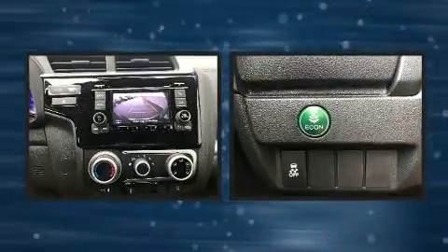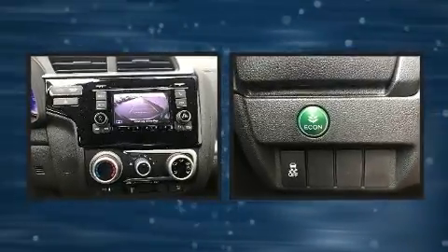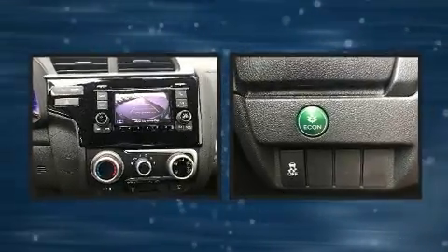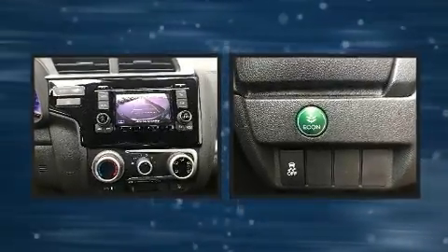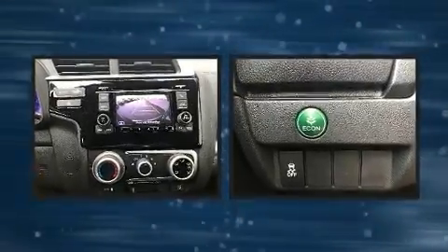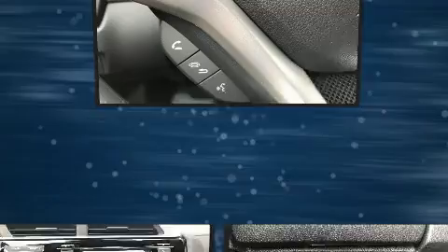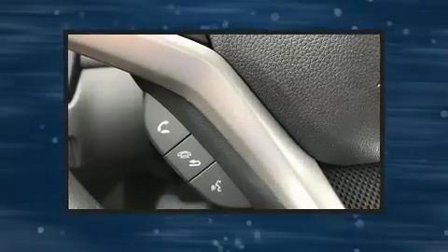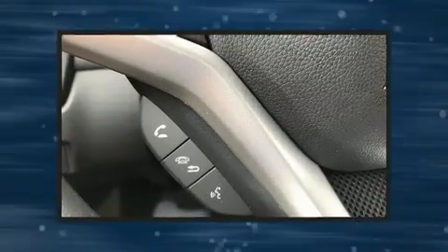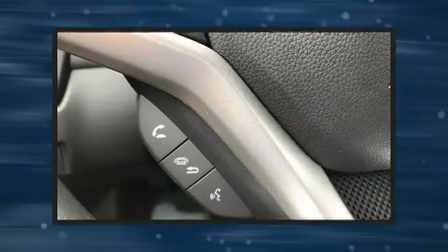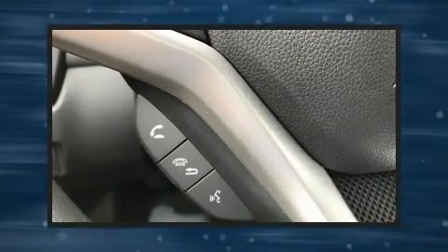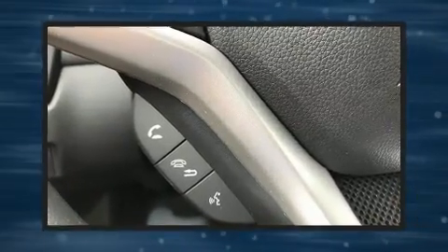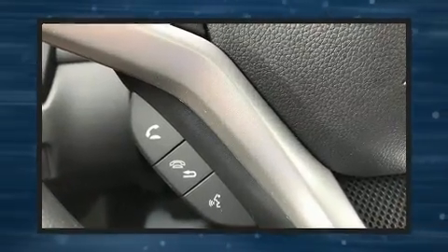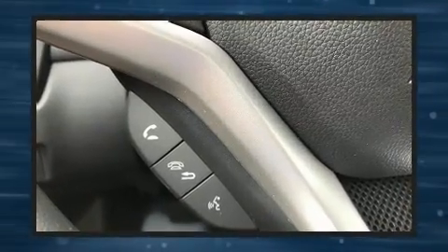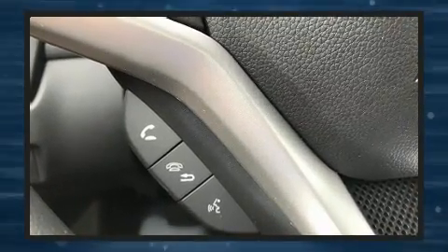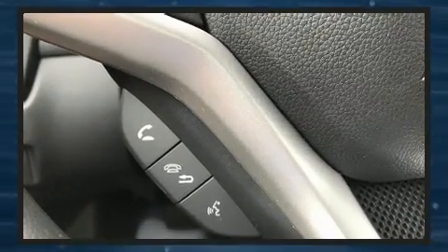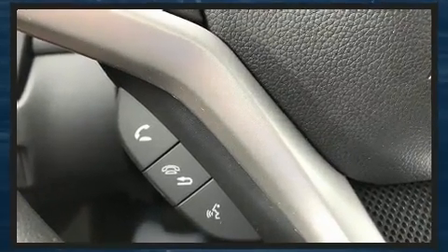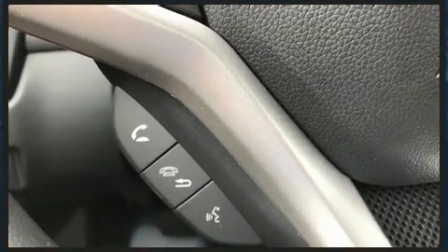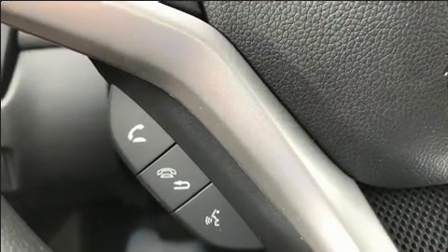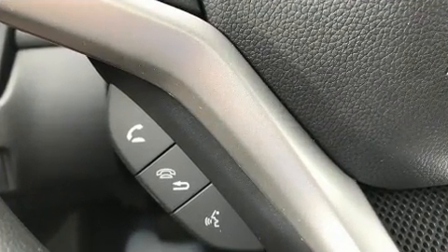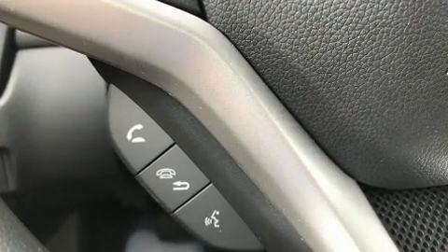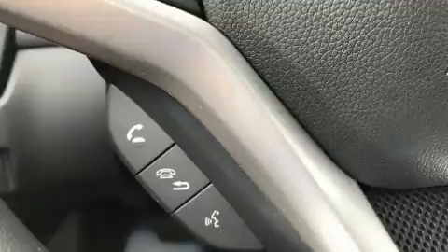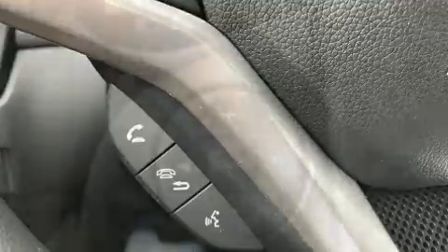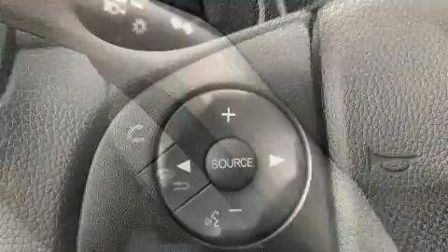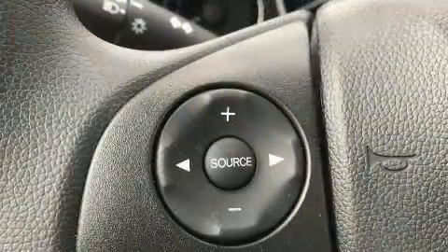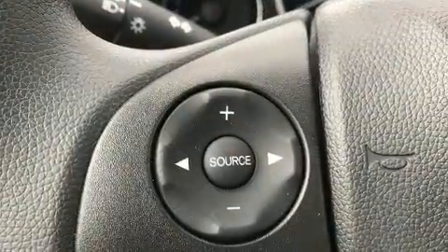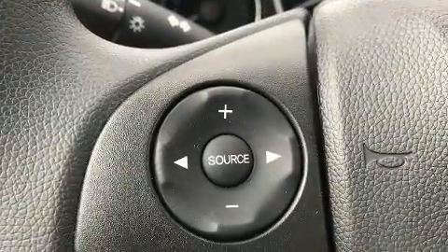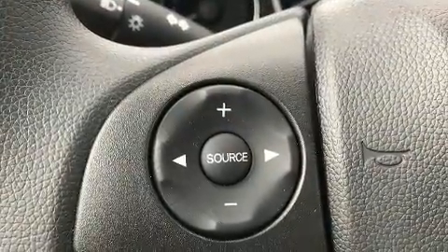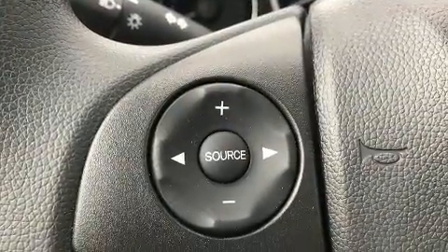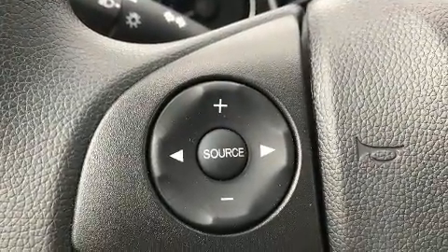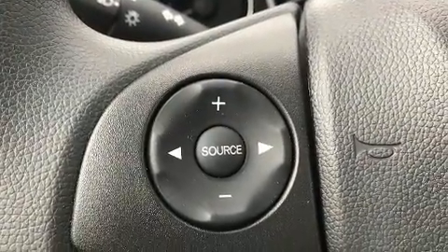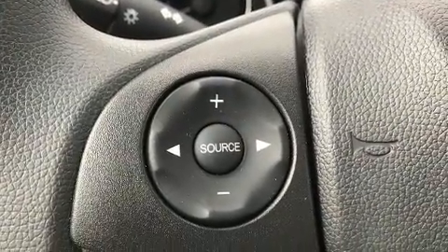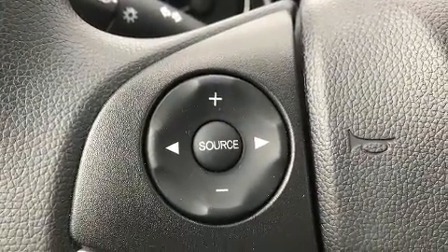Honda prioritized comfort and style by including an outside temperature display, fully automatic headlights, rear wipers, and remote keyless entry.